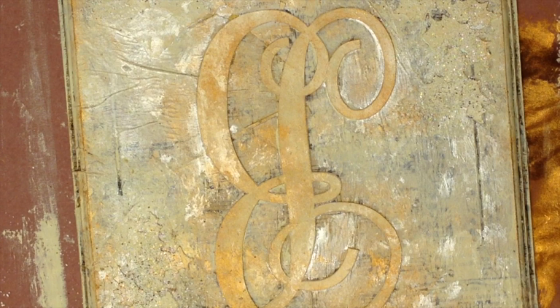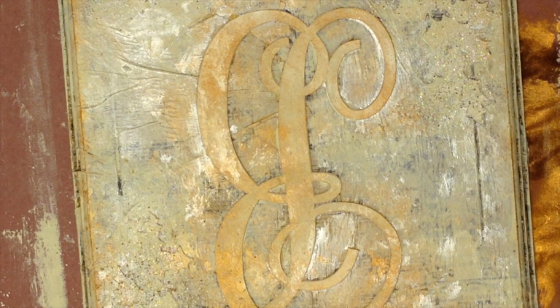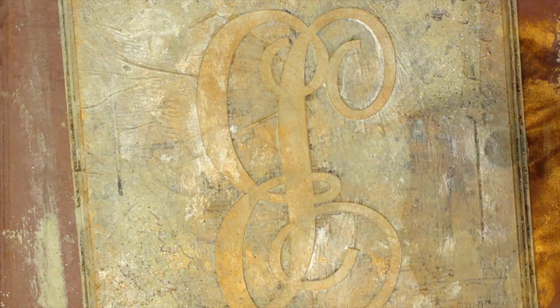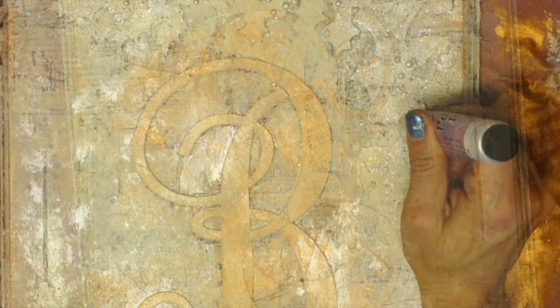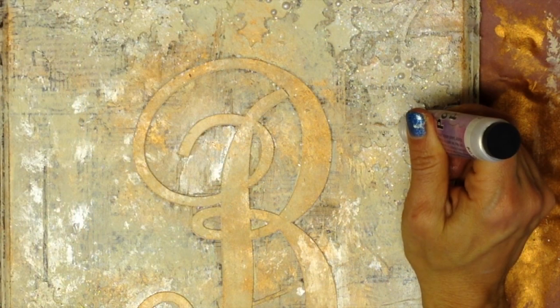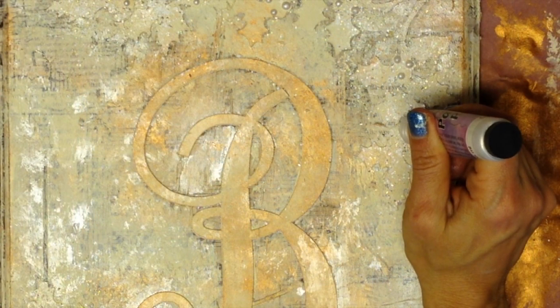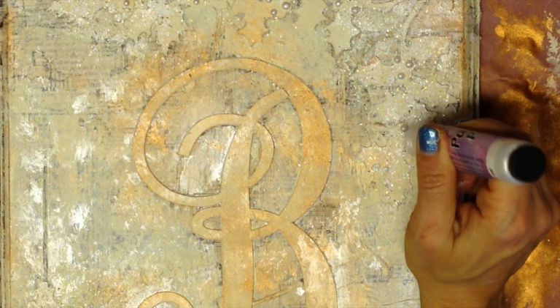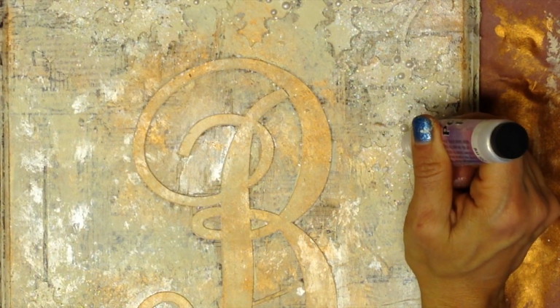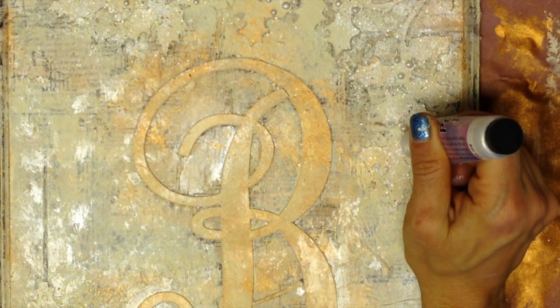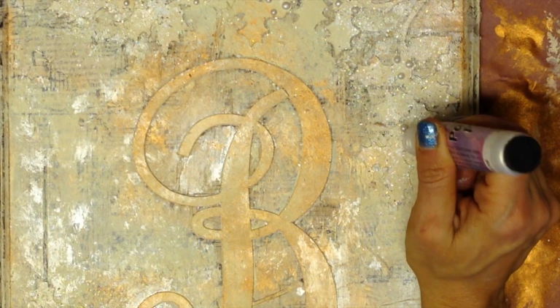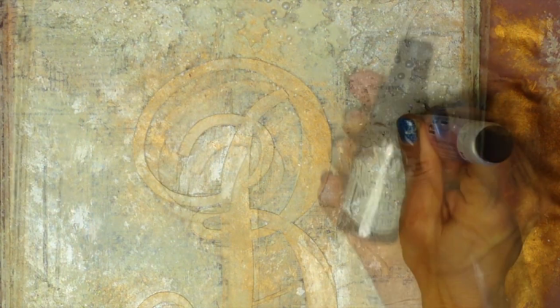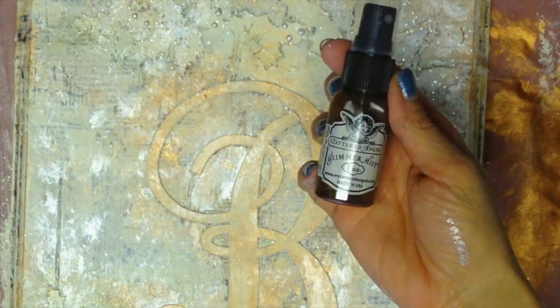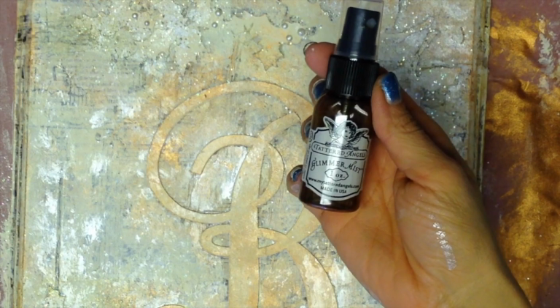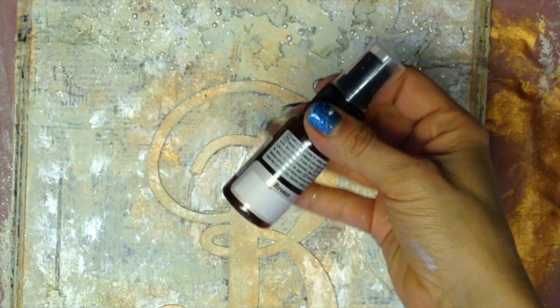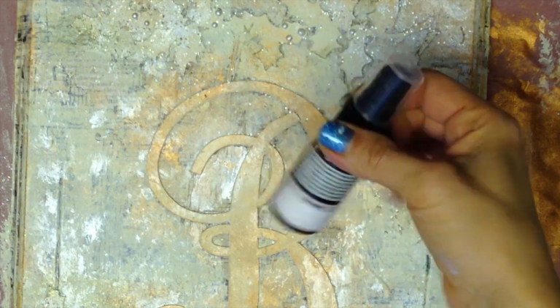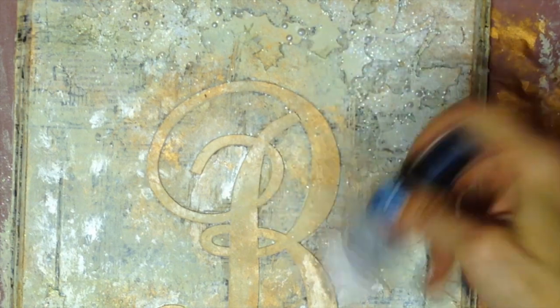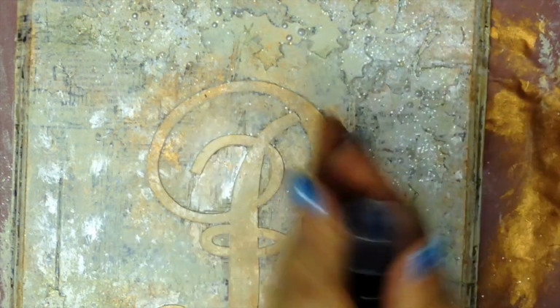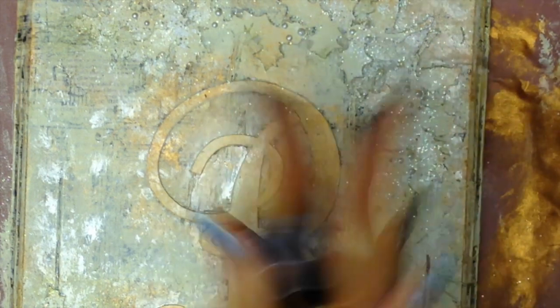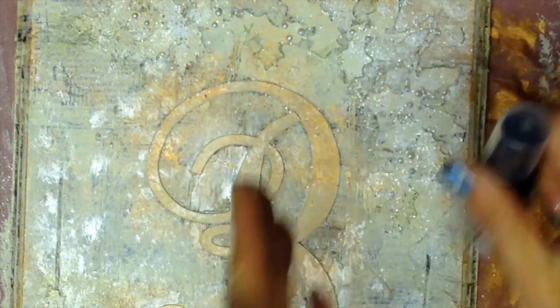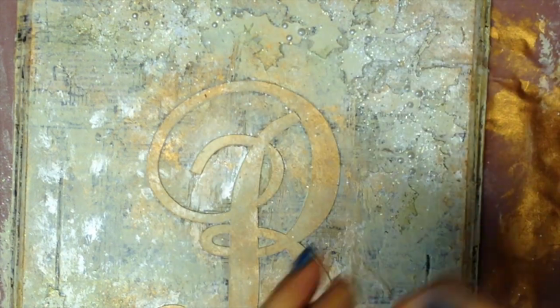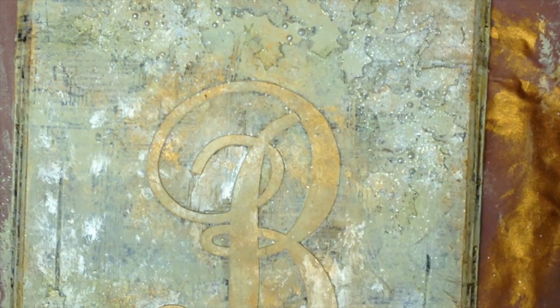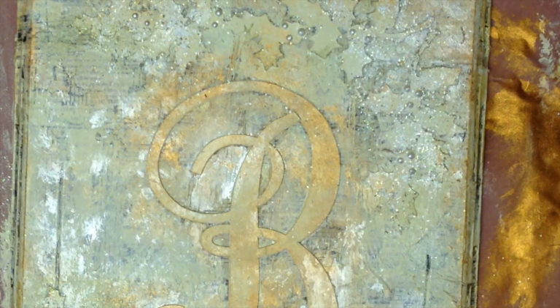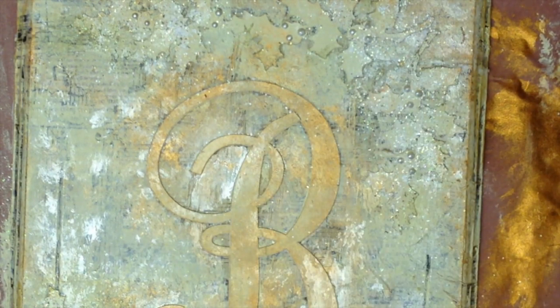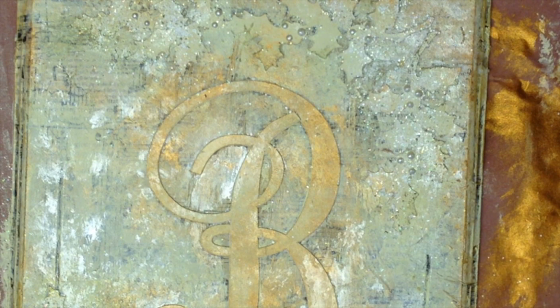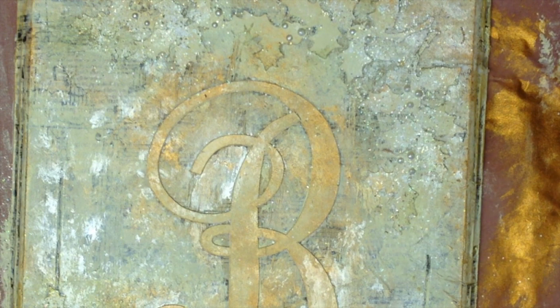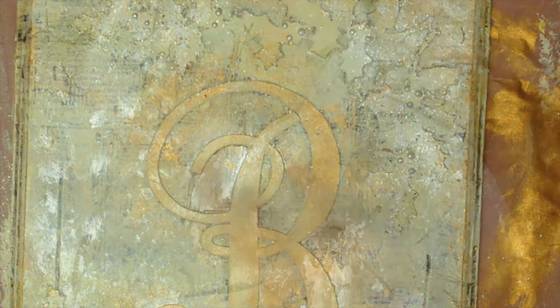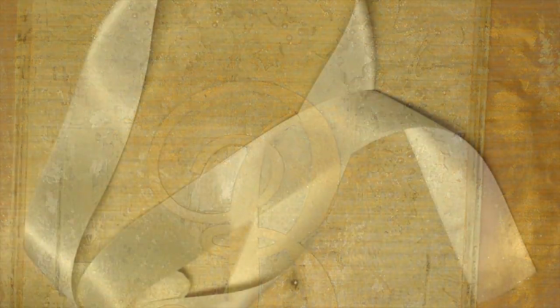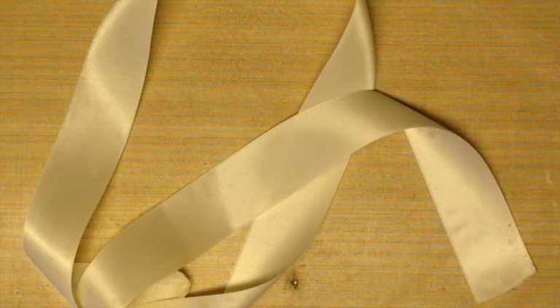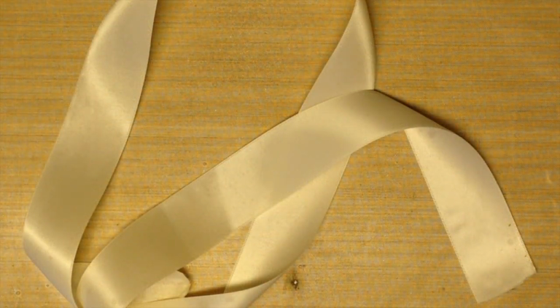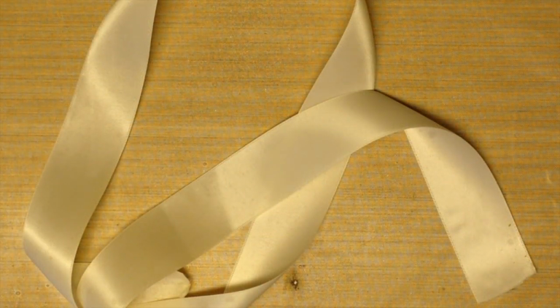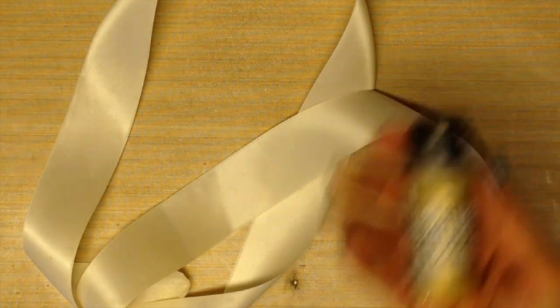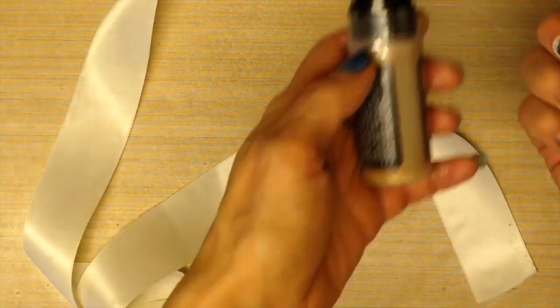Use your heated tool. Using the Viva Decor paper pearl pen, add little pearl berries. Now this is the Tattered Angels Glimmer Mist in bronze — just a squirt will do ya.